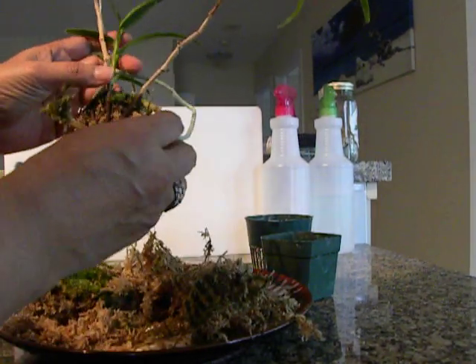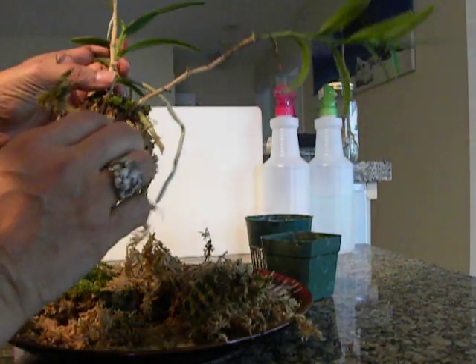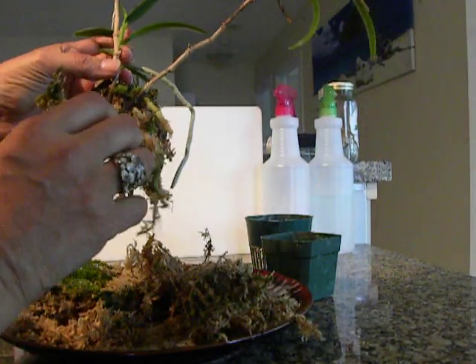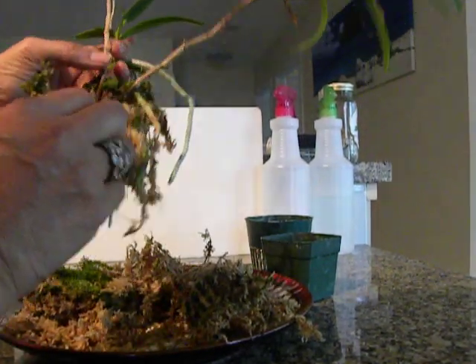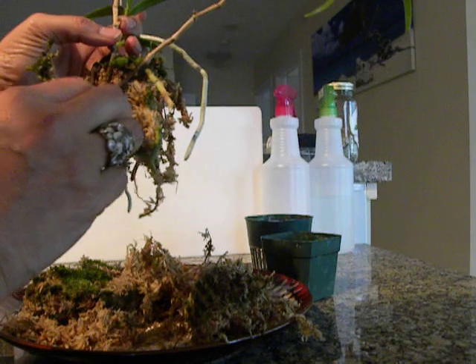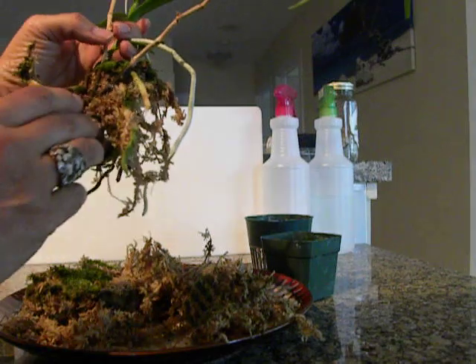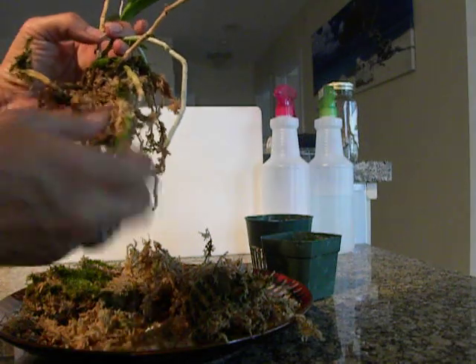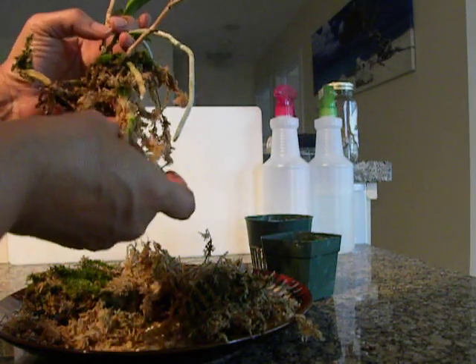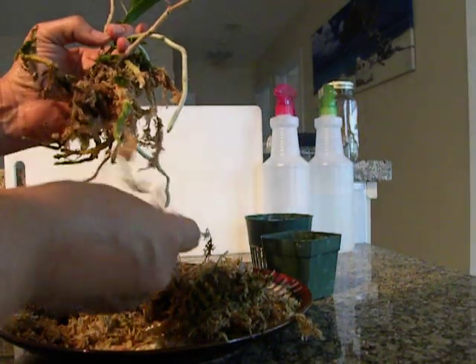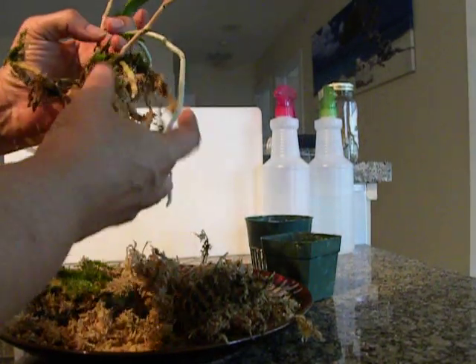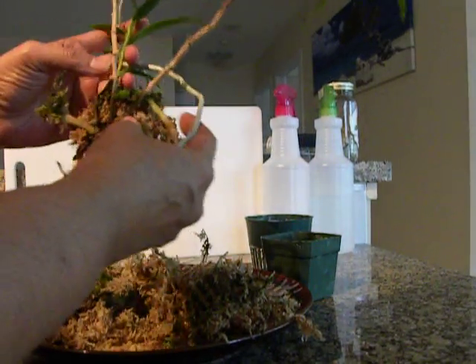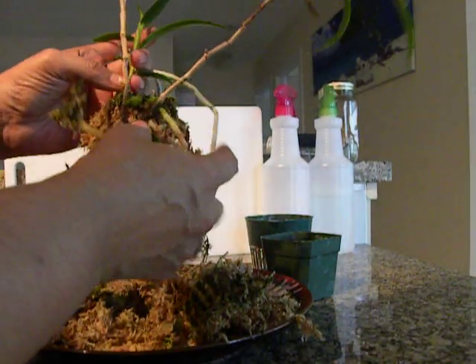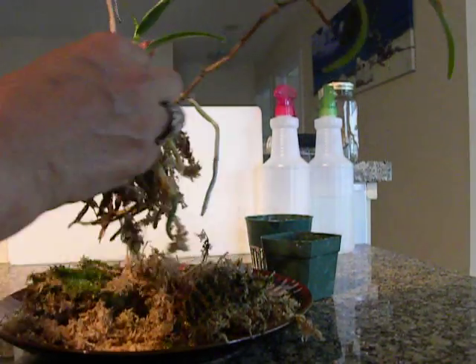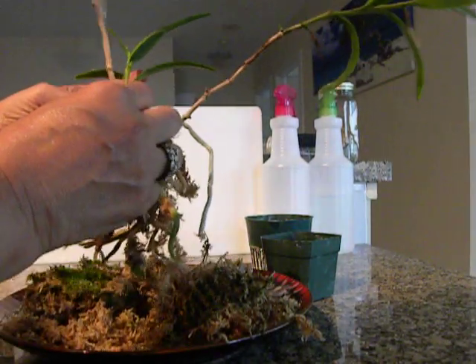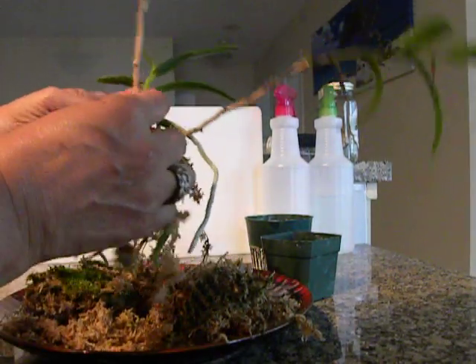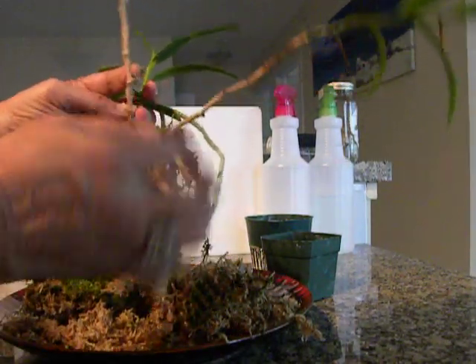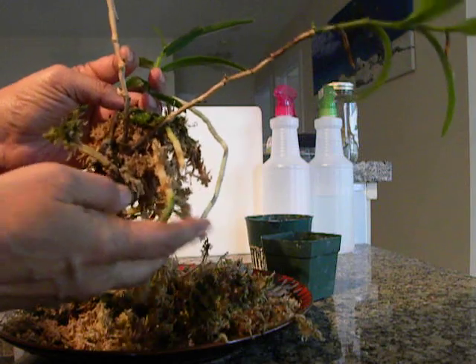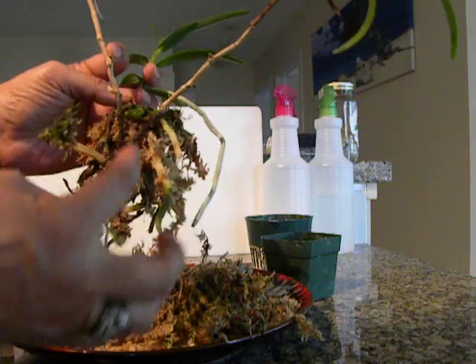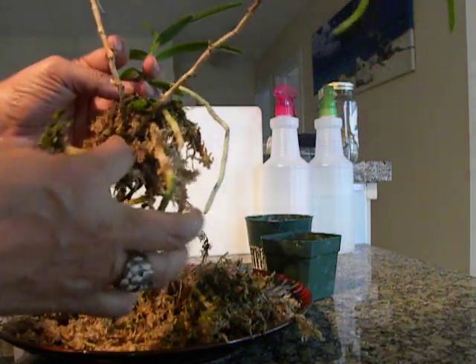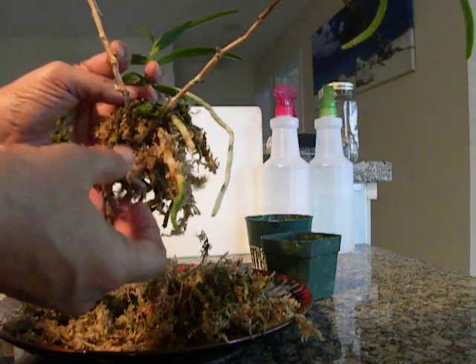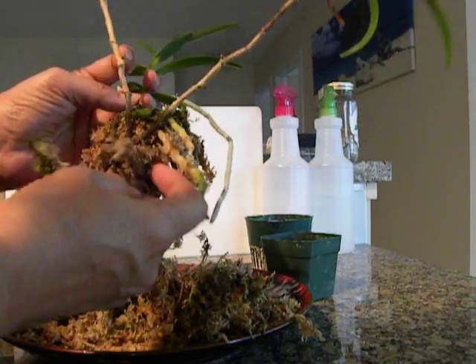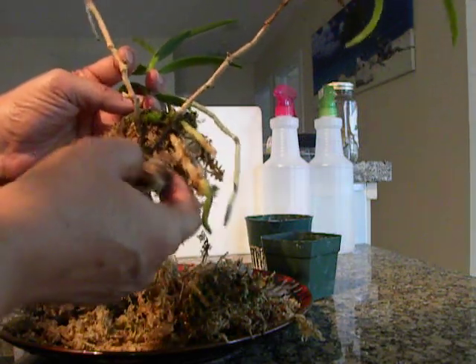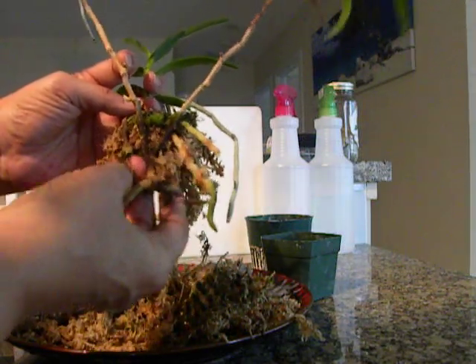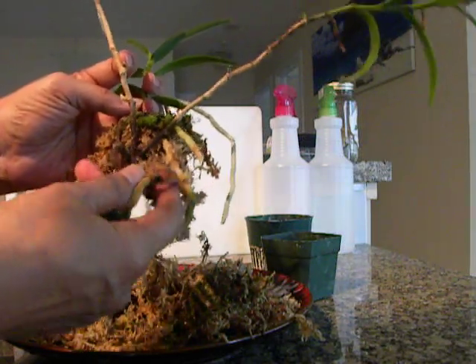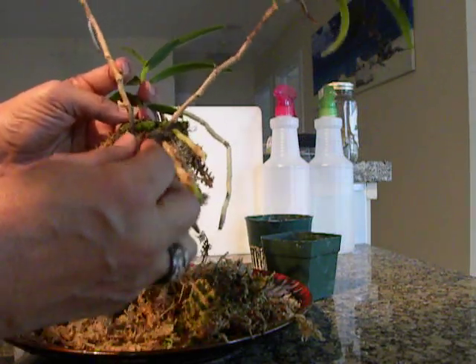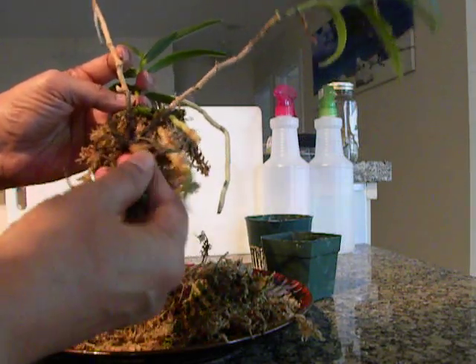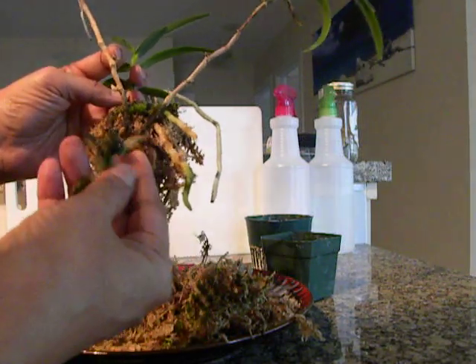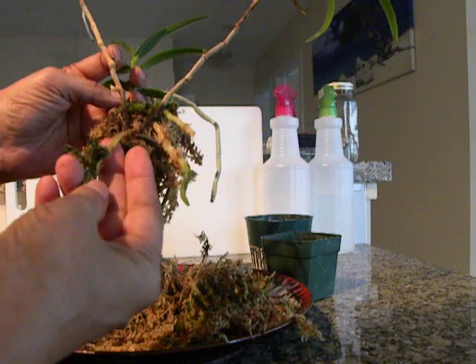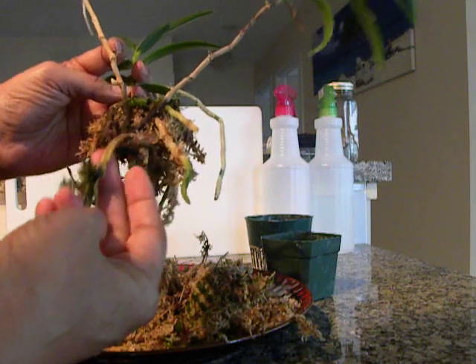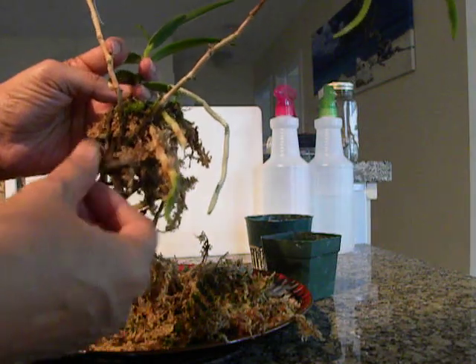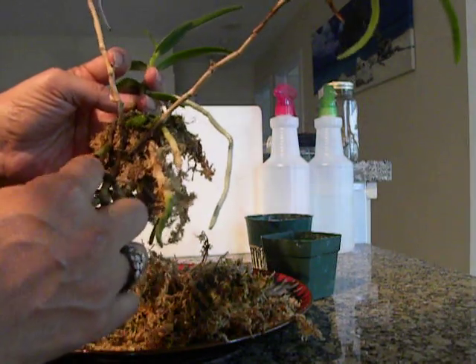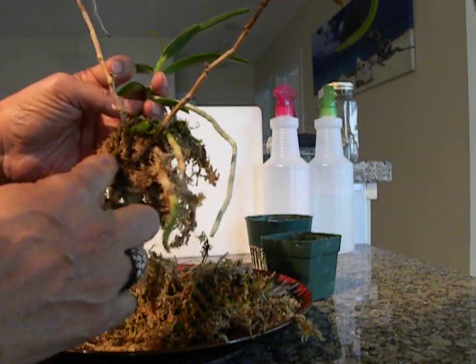So here we are trying to figure out the root health. It looks like this part — the dead part — is here. The roots are all blackened and it is just really almost dead.